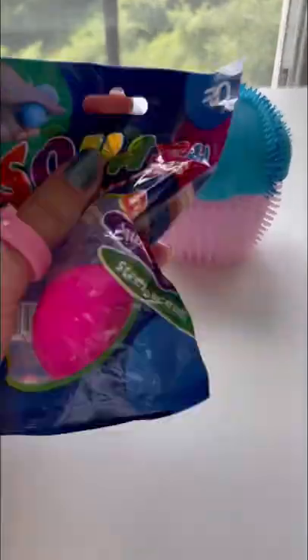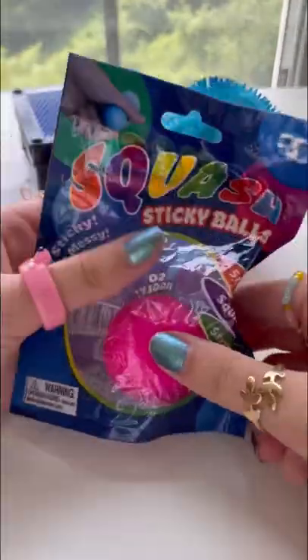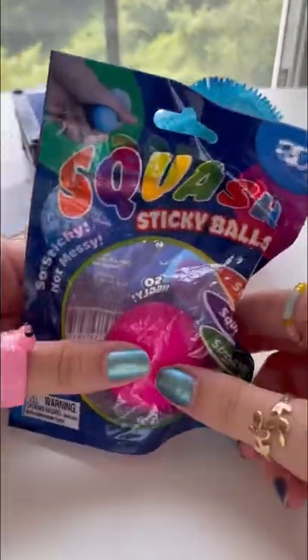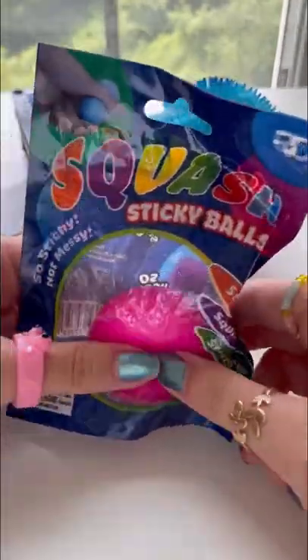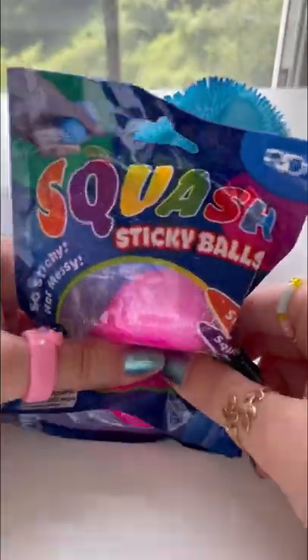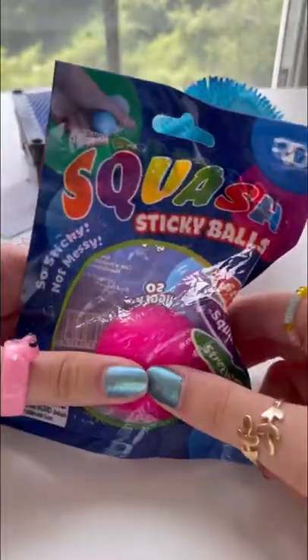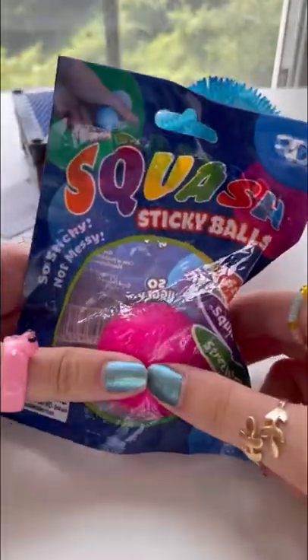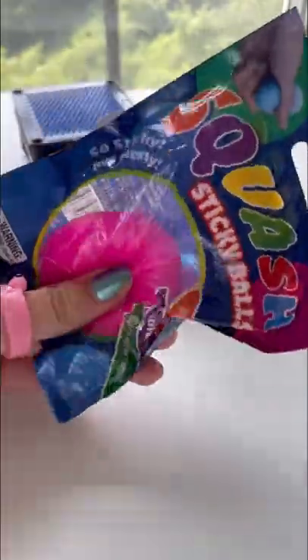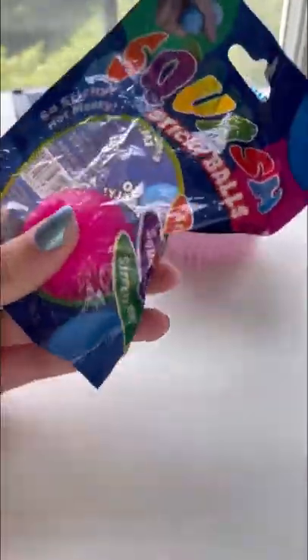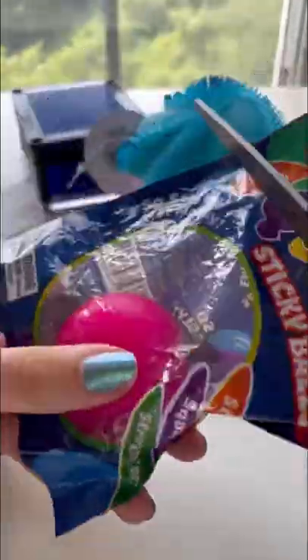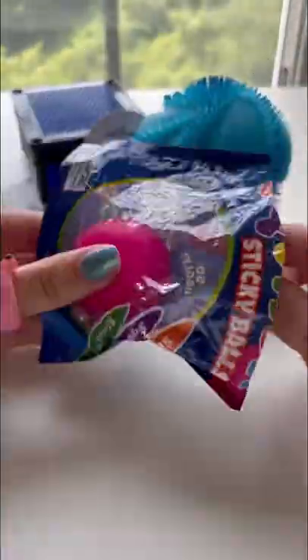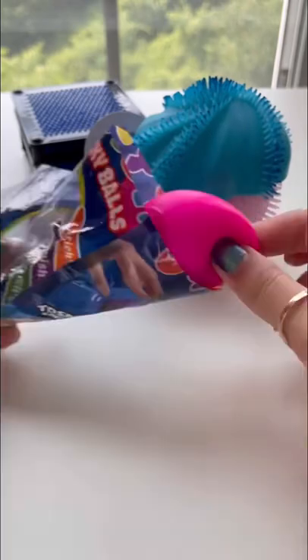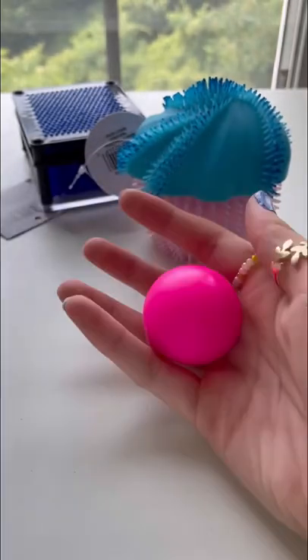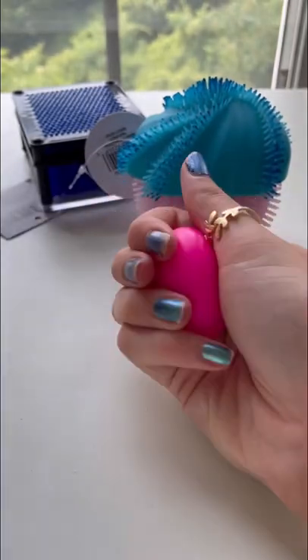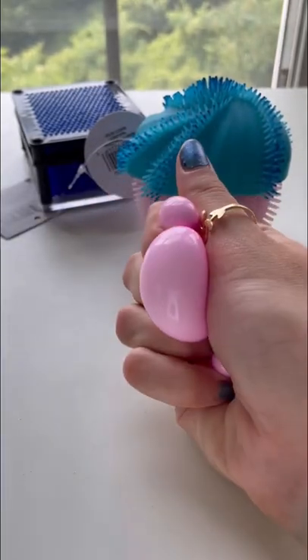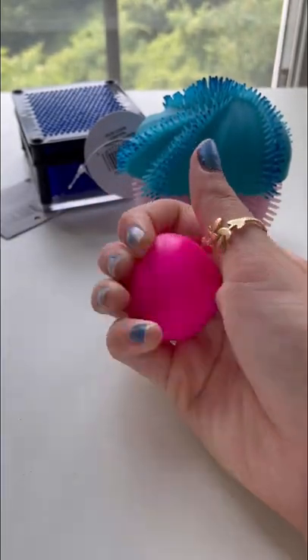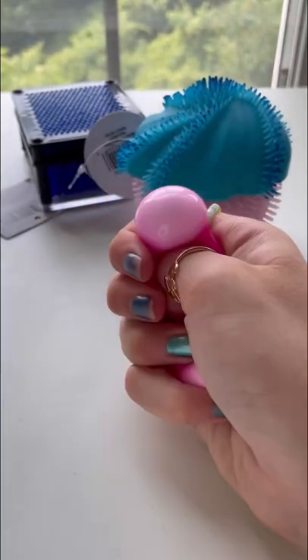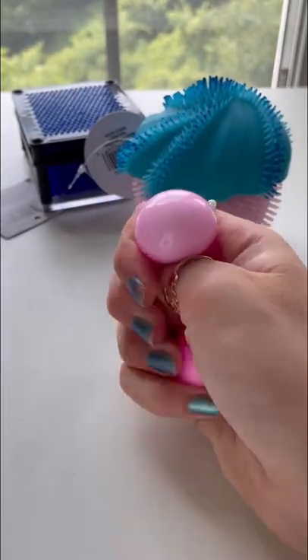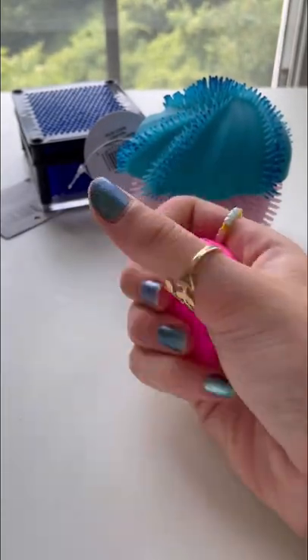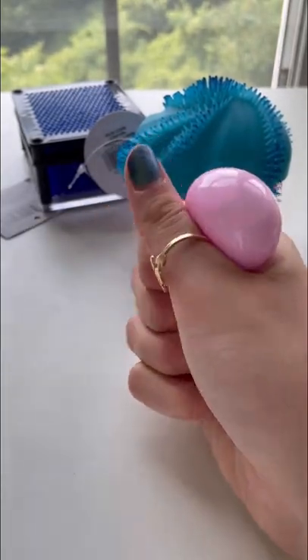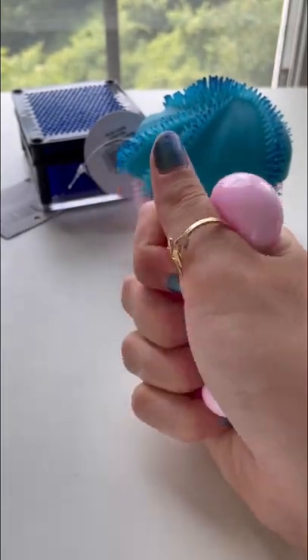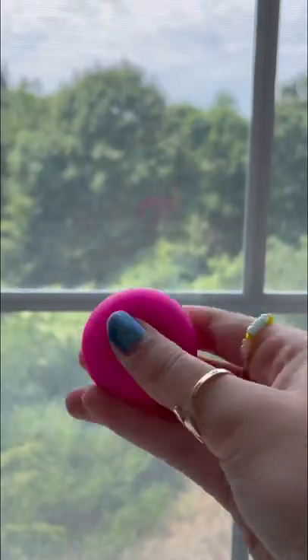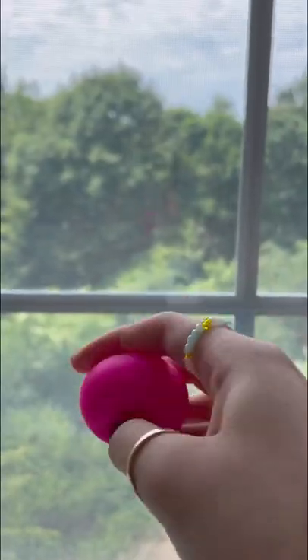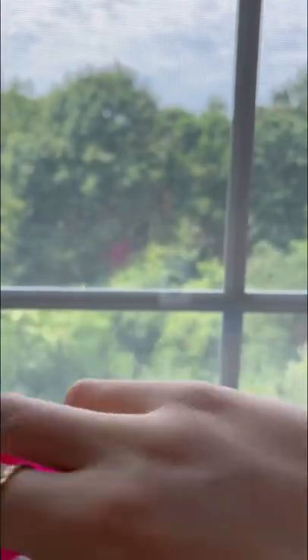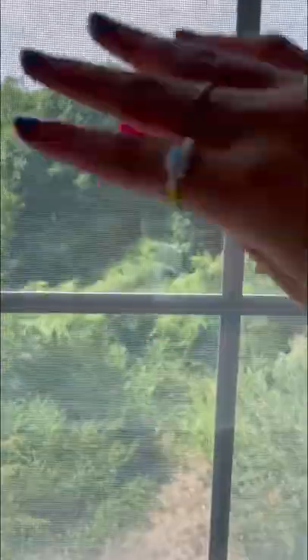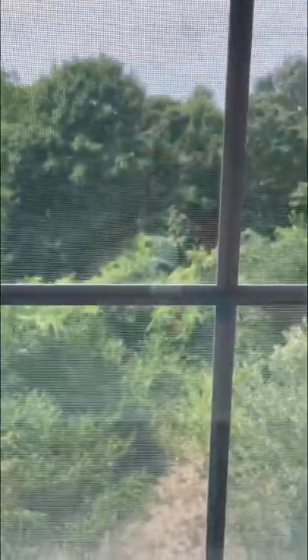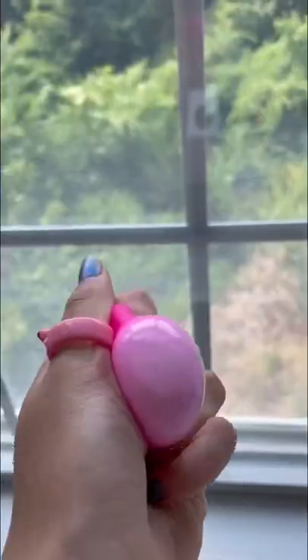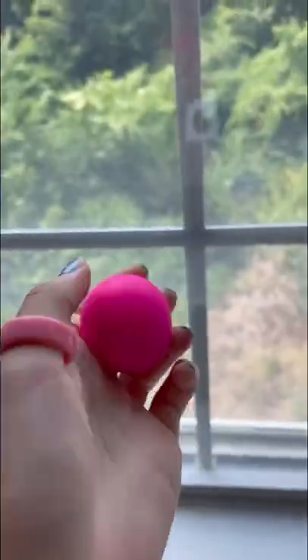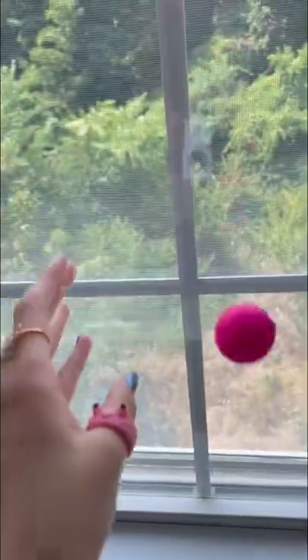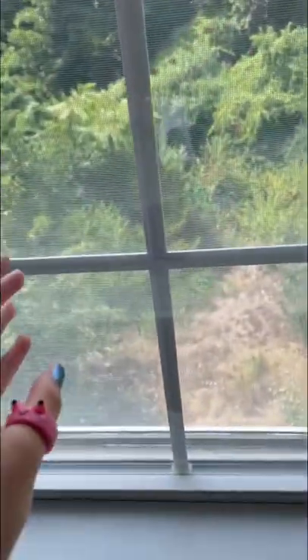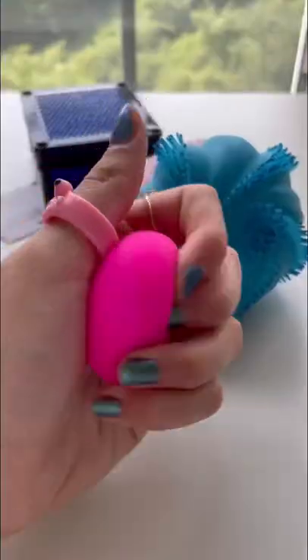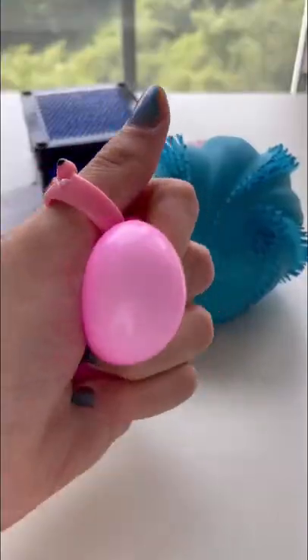Next up we have this squishy sticky balls. Let's open it up. It's really small and I think it's exactly like a globule. Now I'm gonna throw it at my window to see if it sticks. That did not work. I'm gonna give it a 6 out of 10.